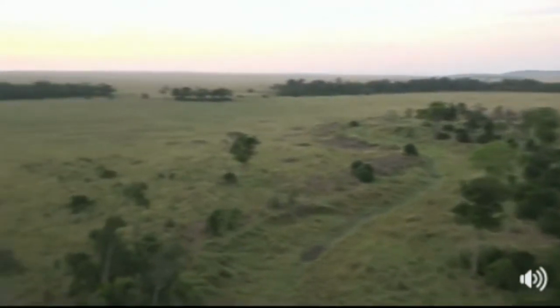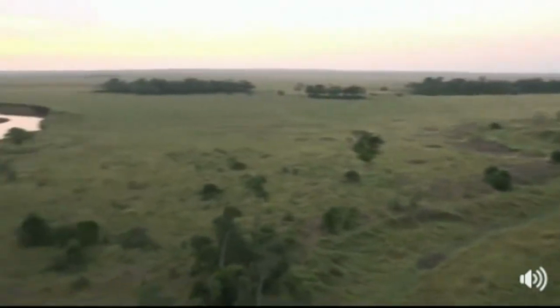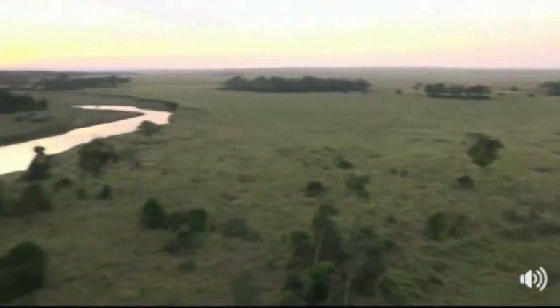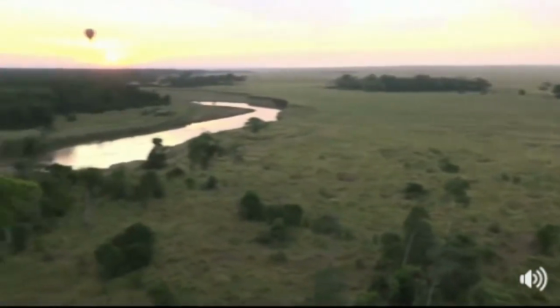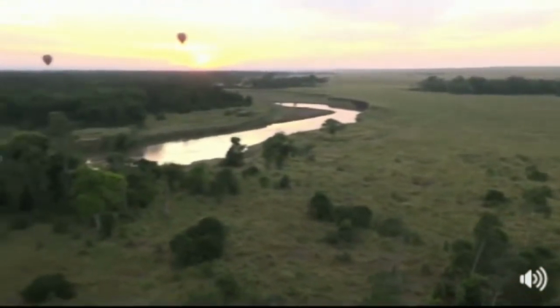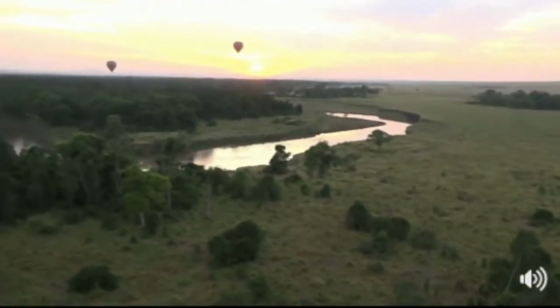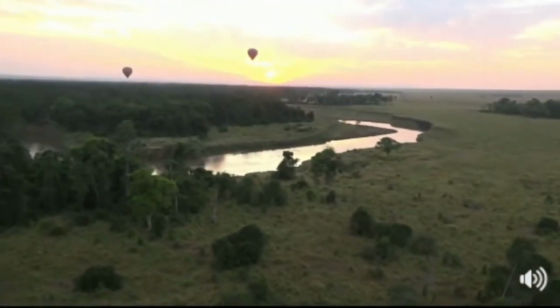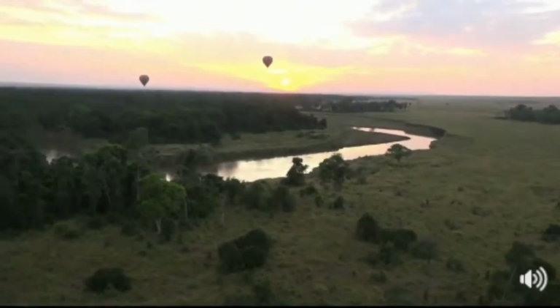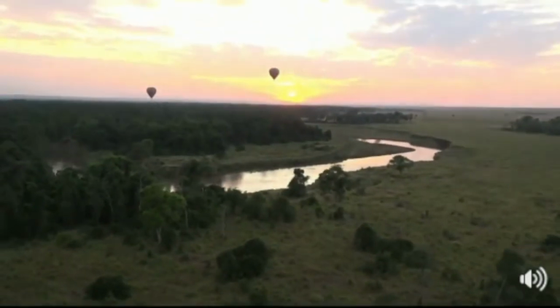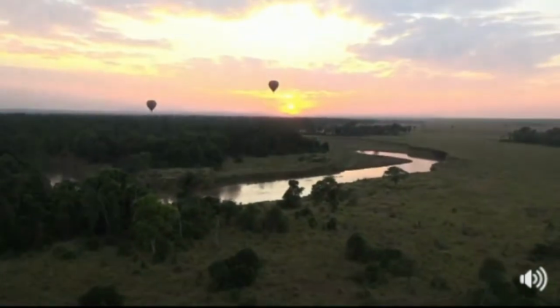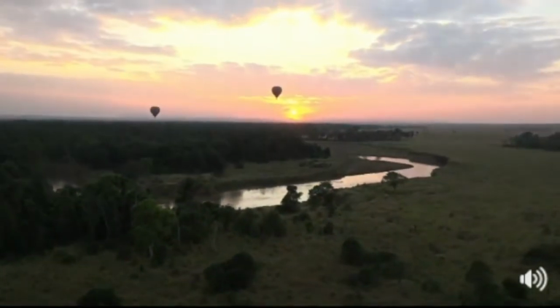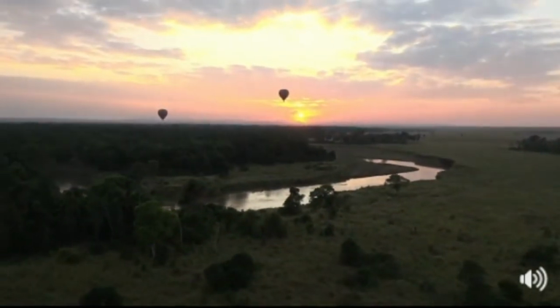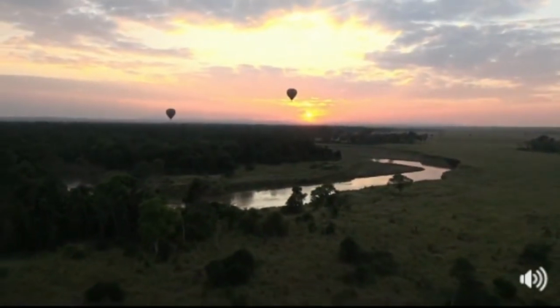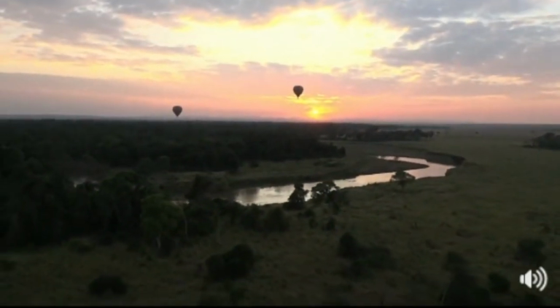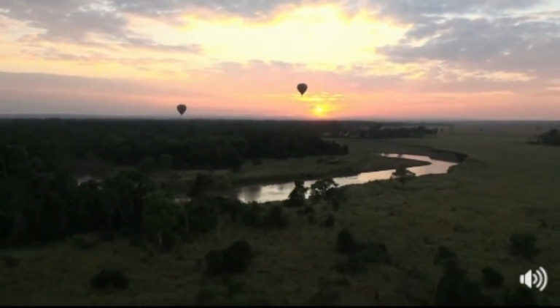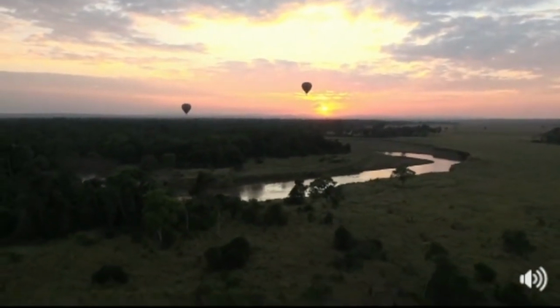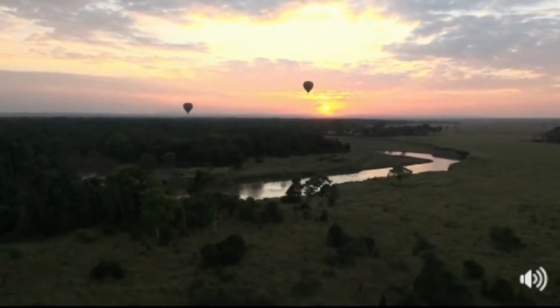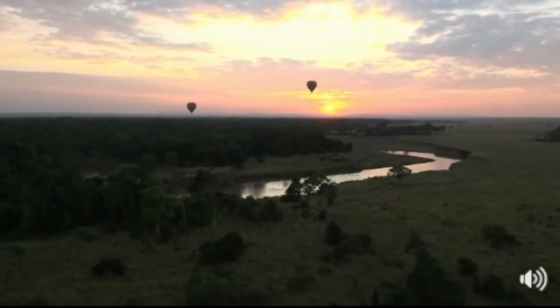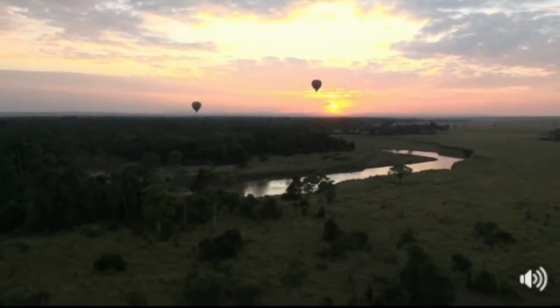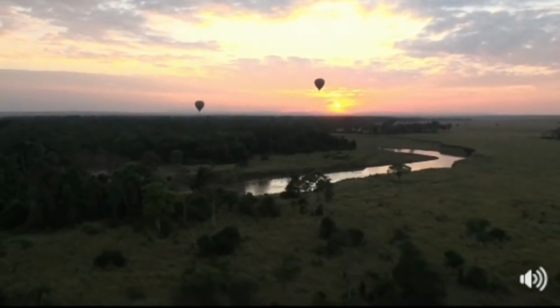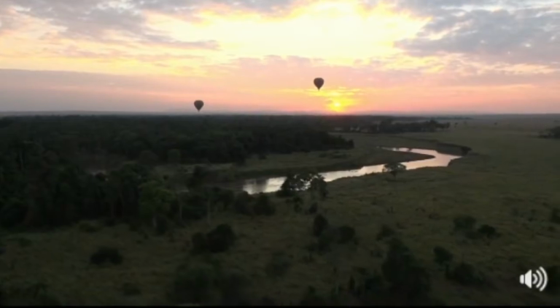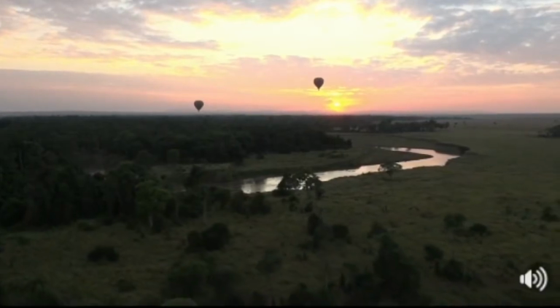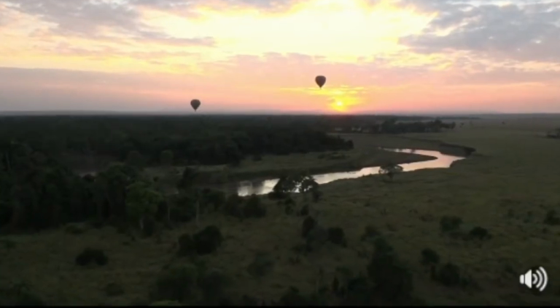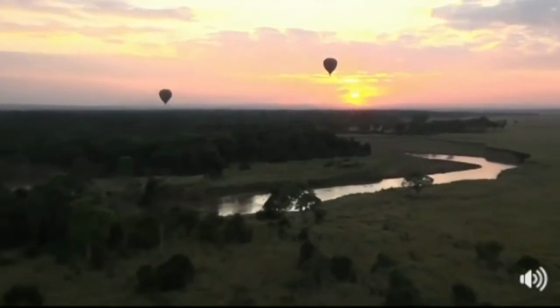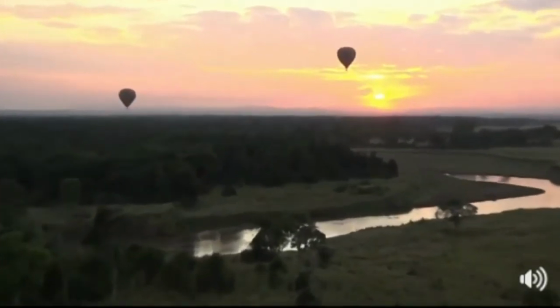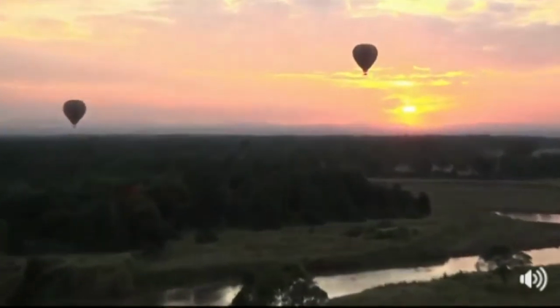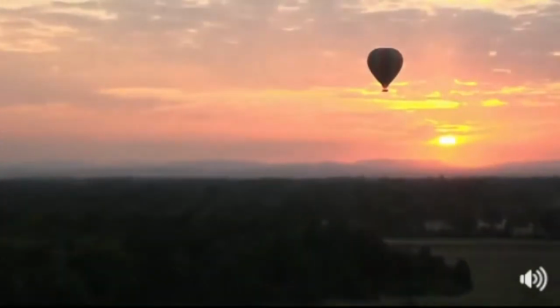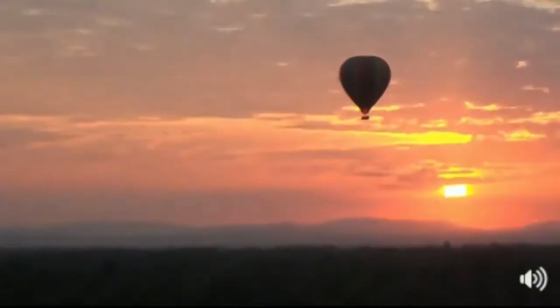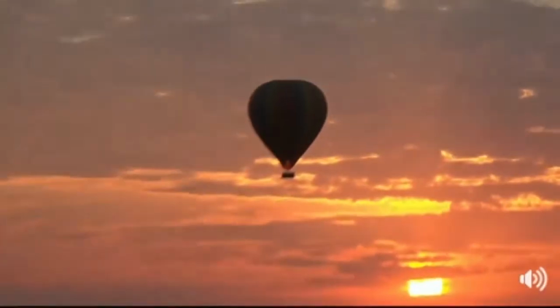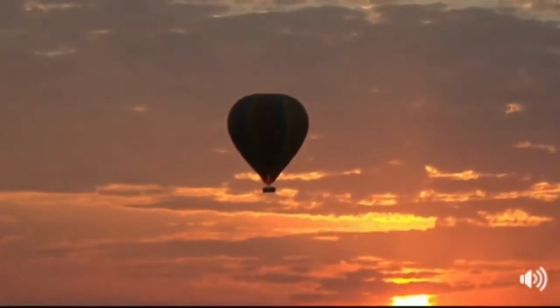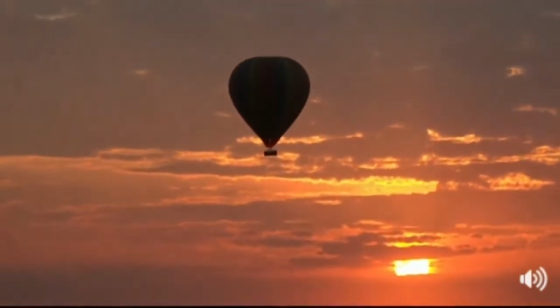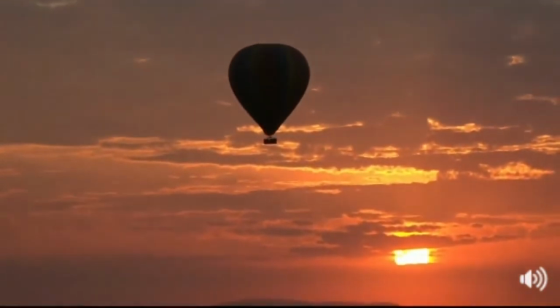You can see those bare patches in the trees where the river used to go — ancient river beds. It's remarkable to see how long it takes the trees to regrow. And there's that sunrise again, now fully up — a really fantastic view.